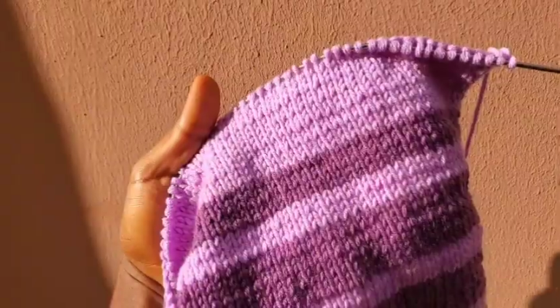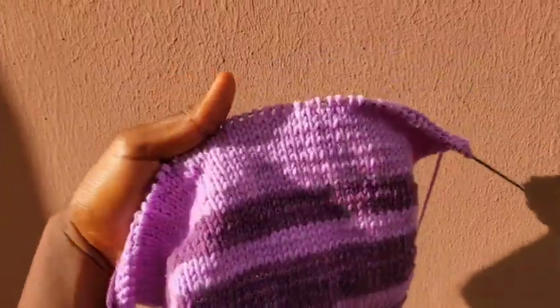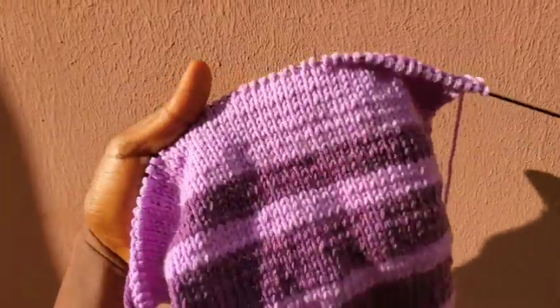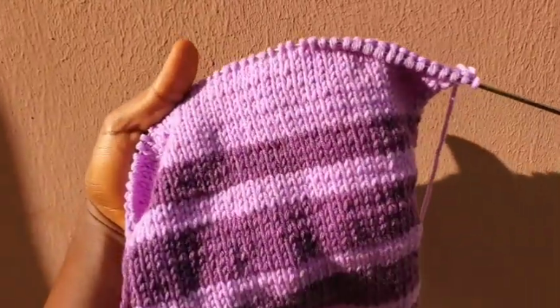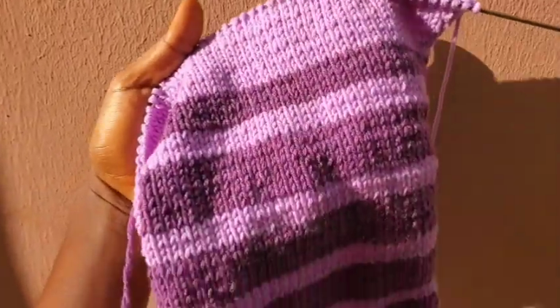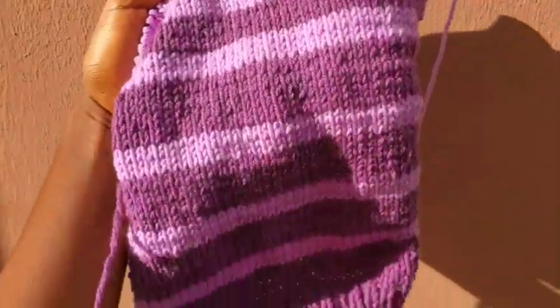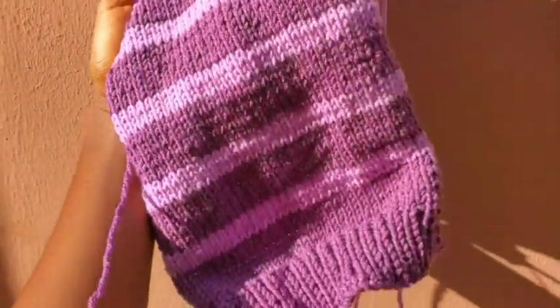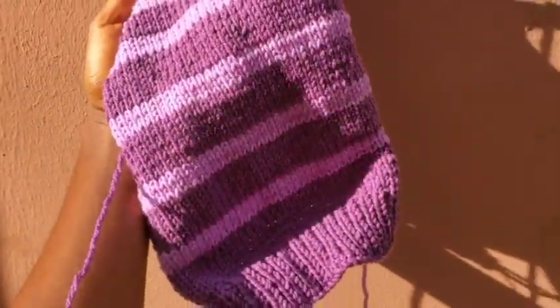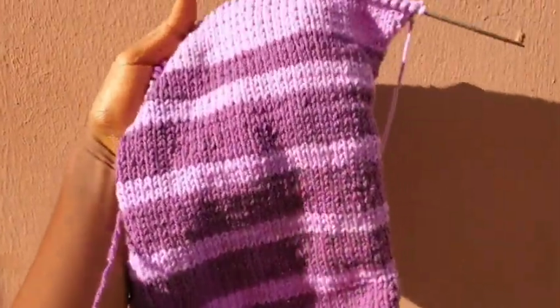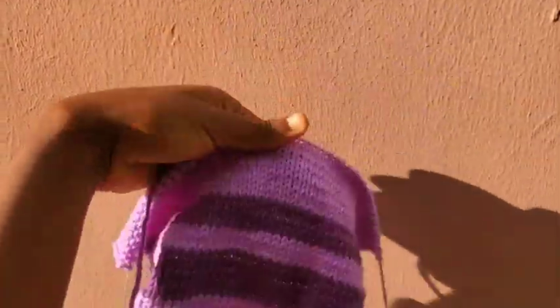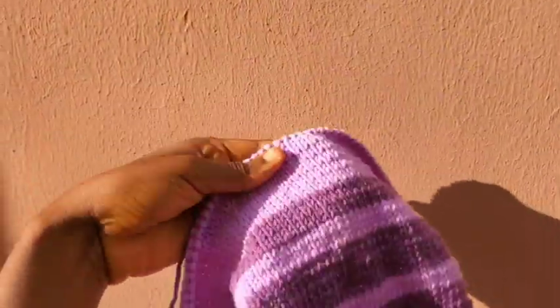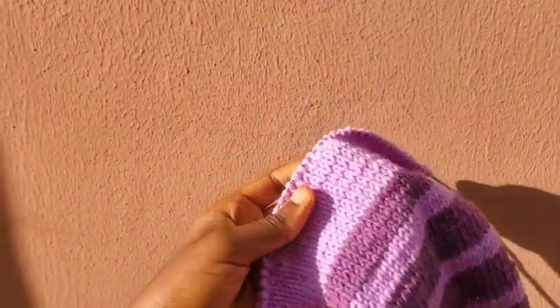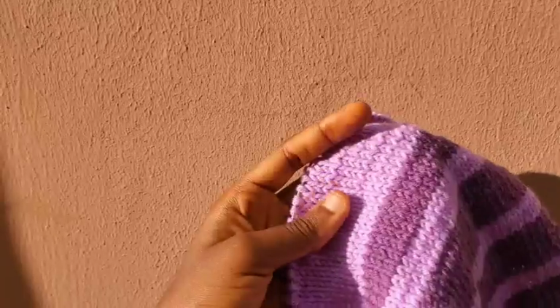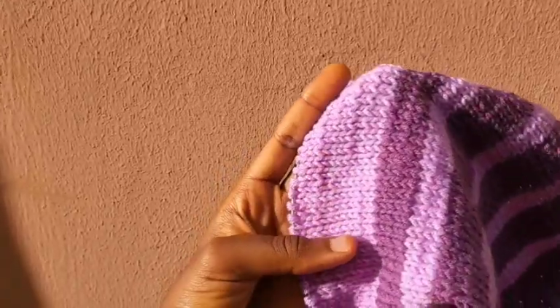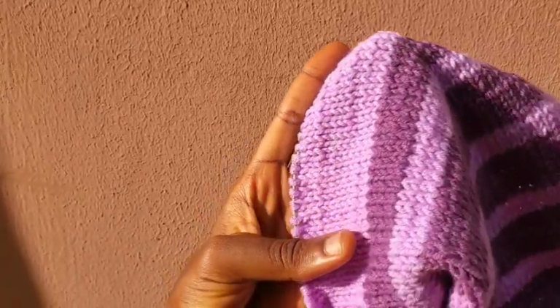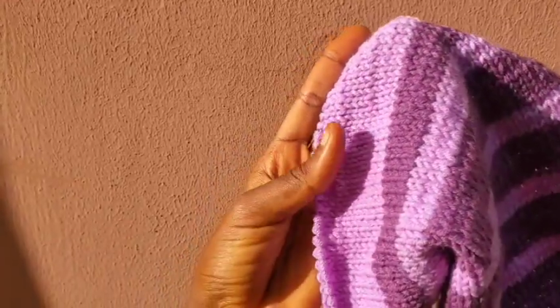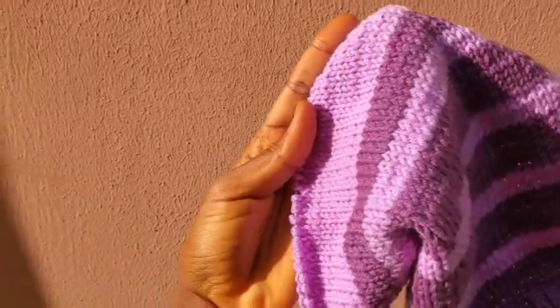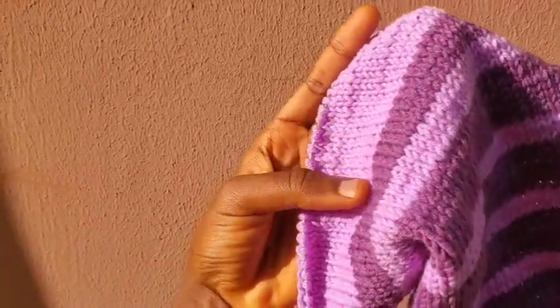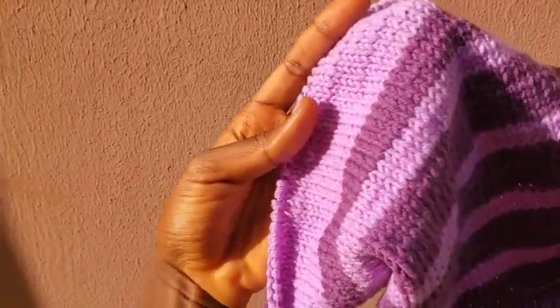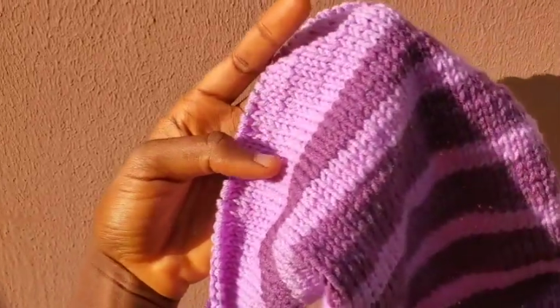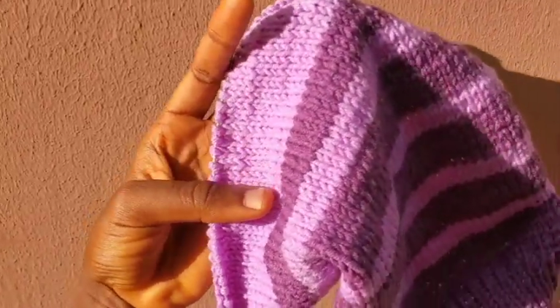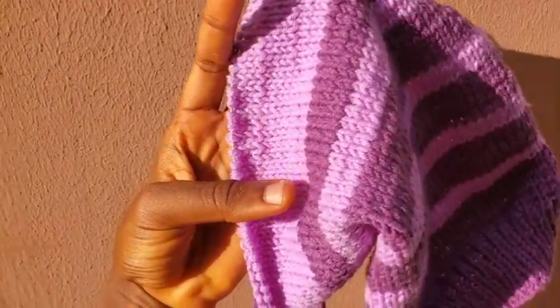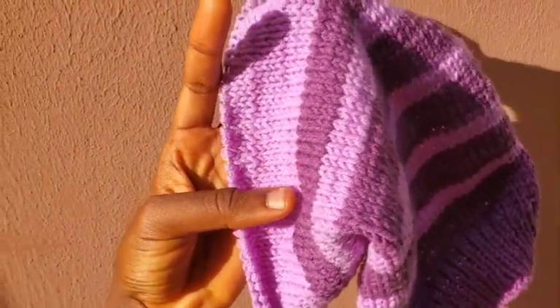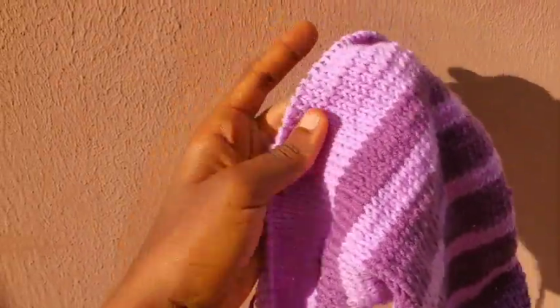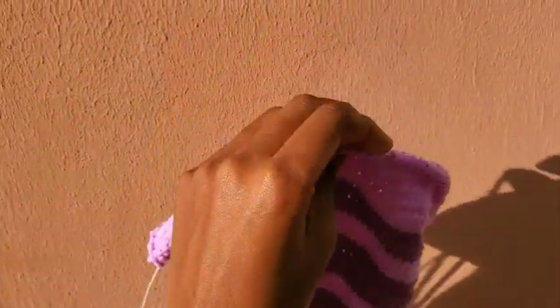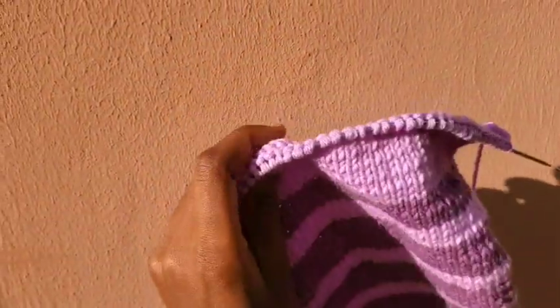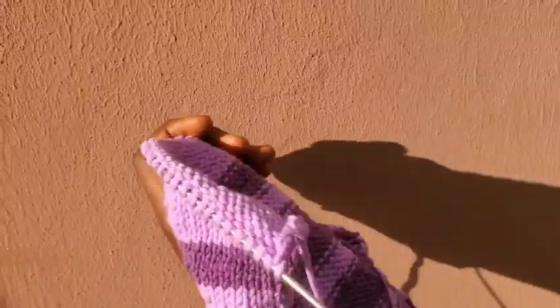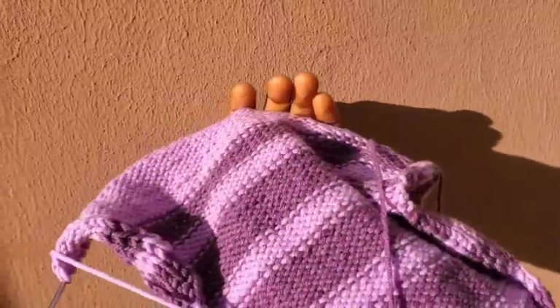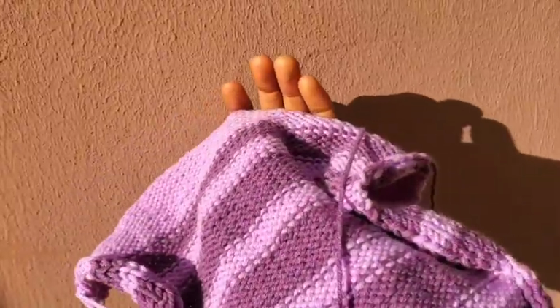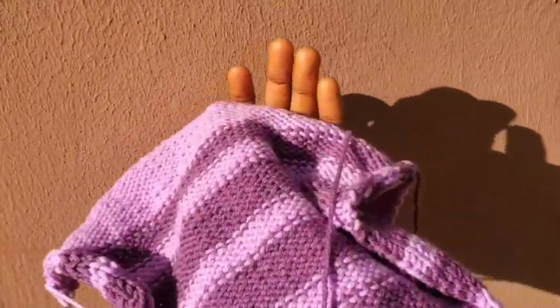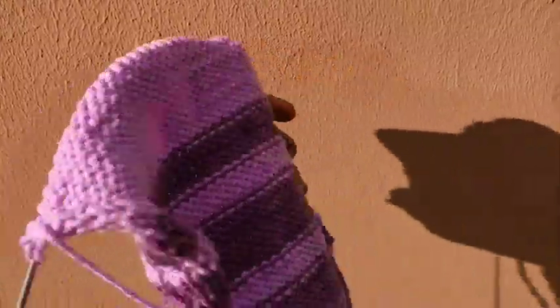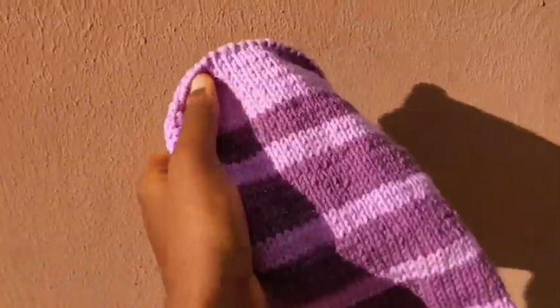This is the second sleeve and I'll soon be done — just working on the final part. Hopefully I'll be able to seam it today and then seam the body, and I'll be done with the sweater.